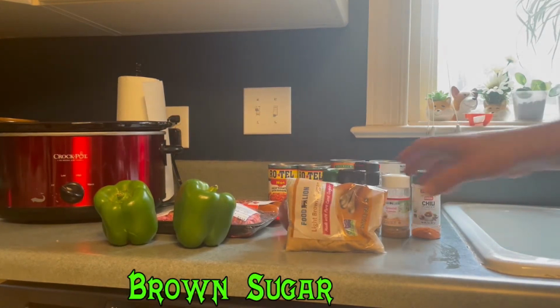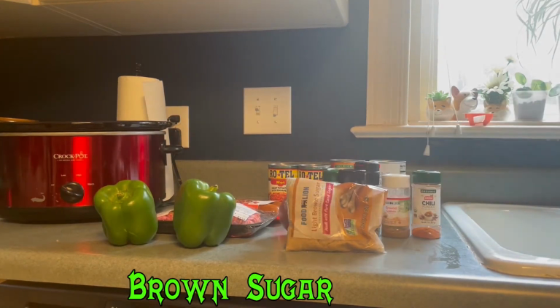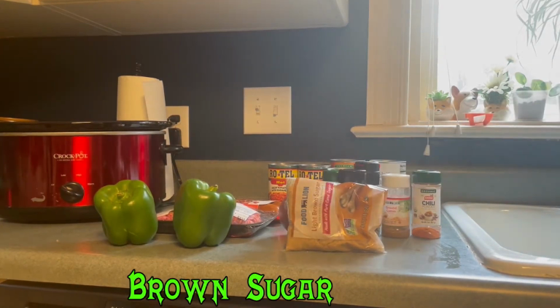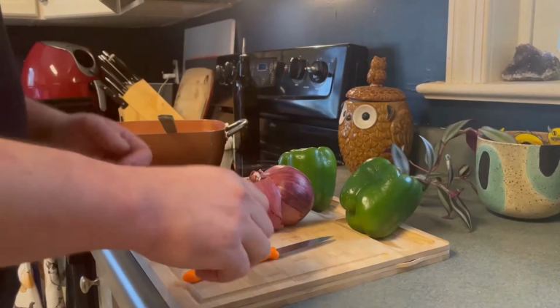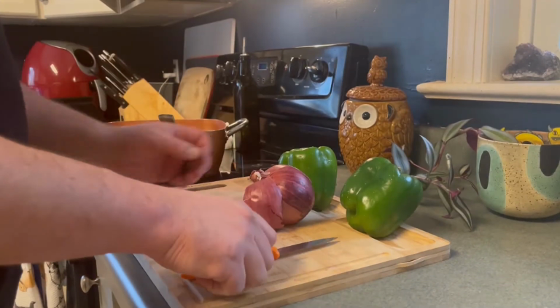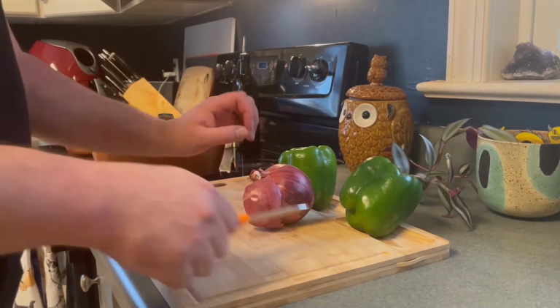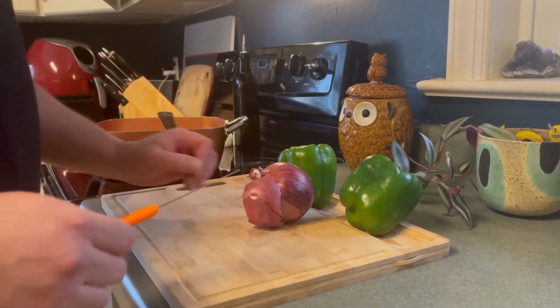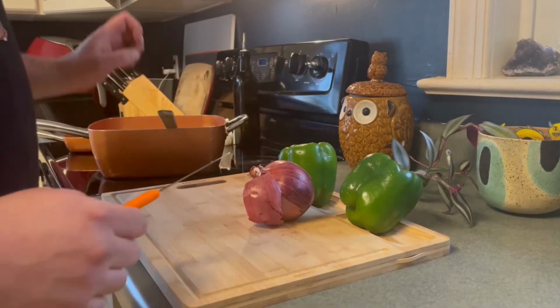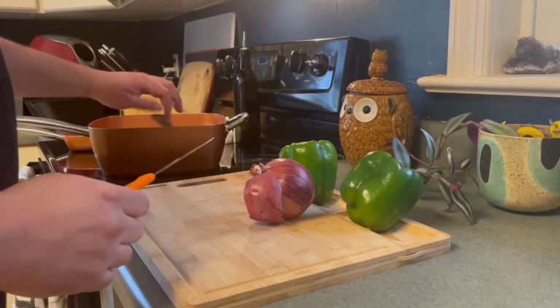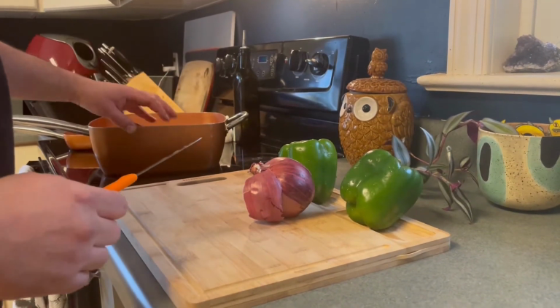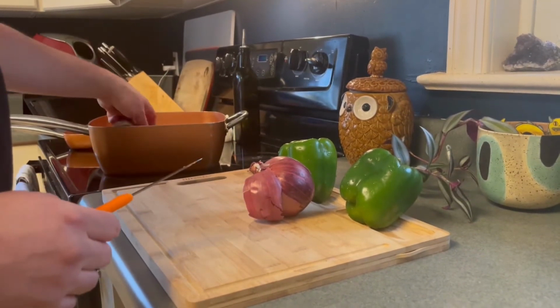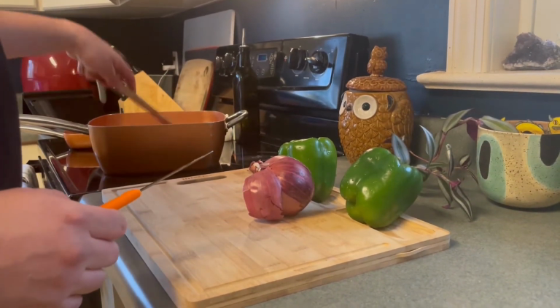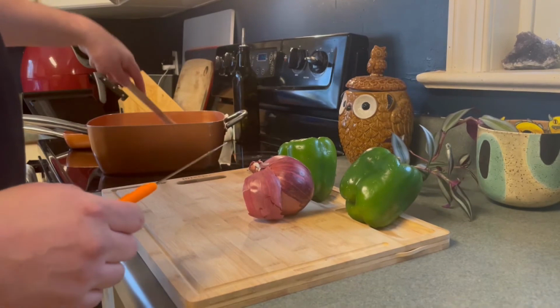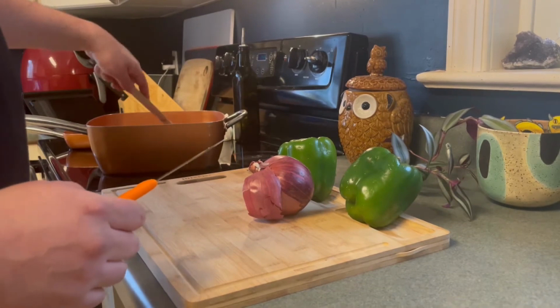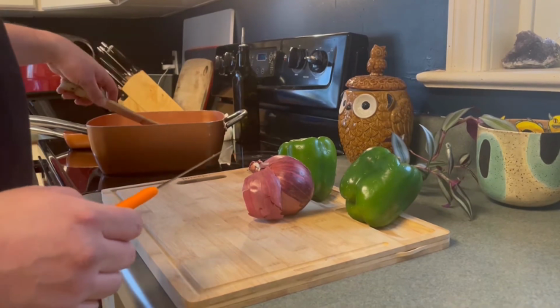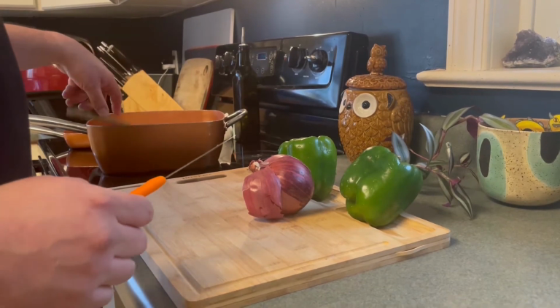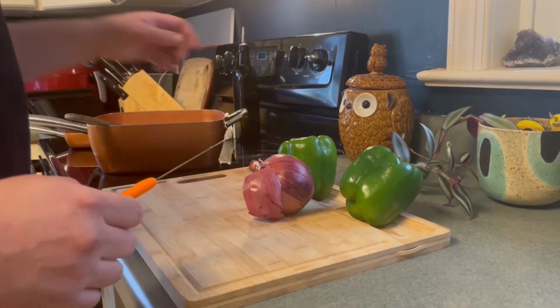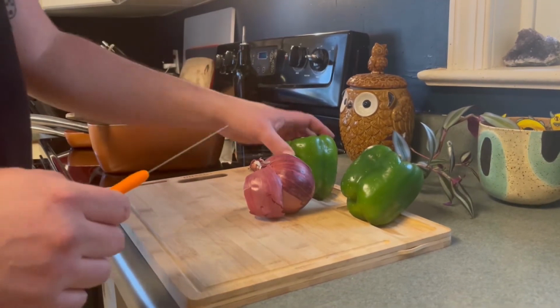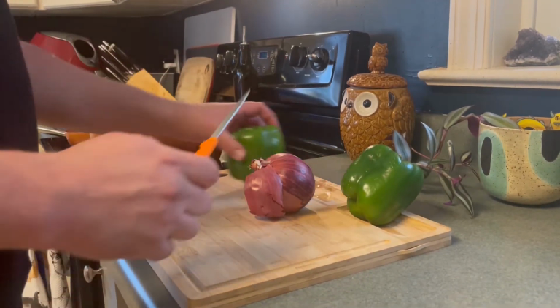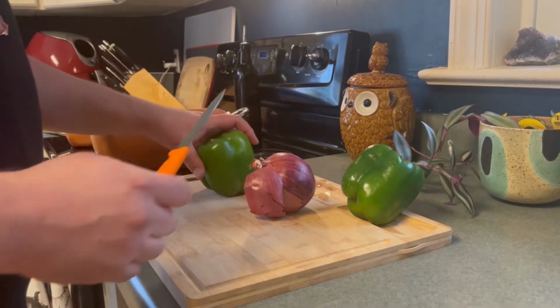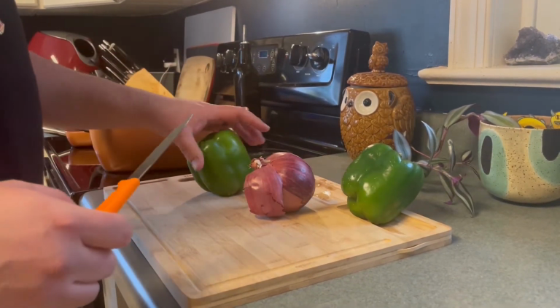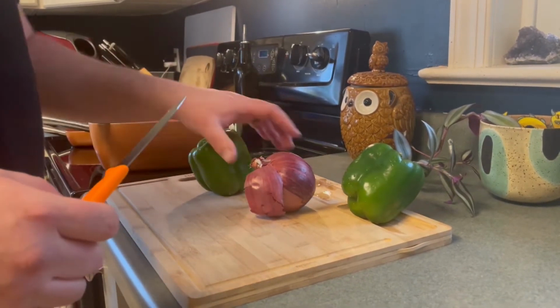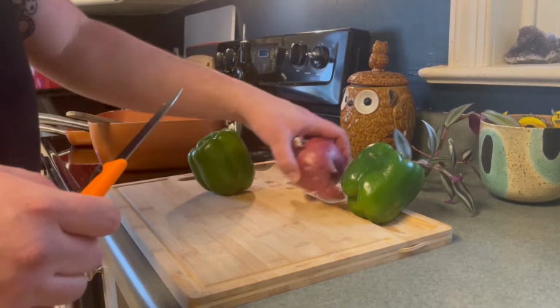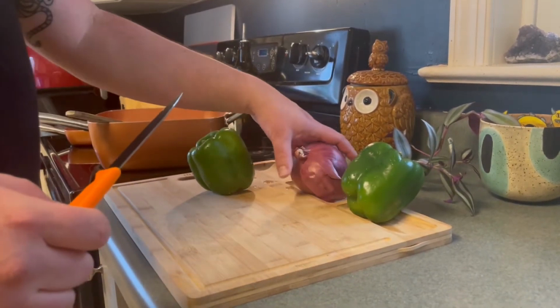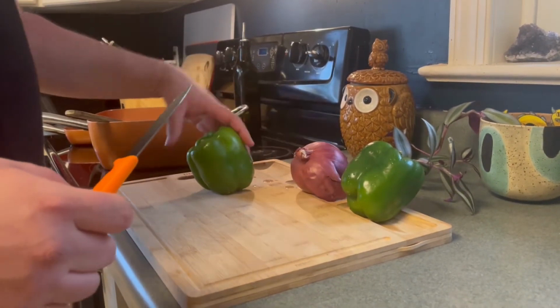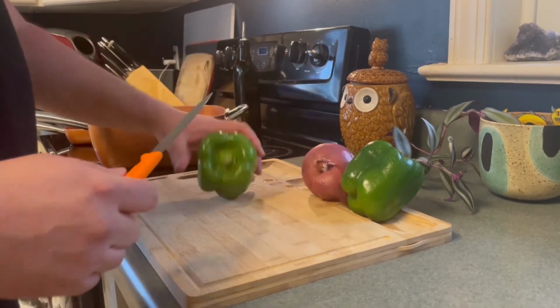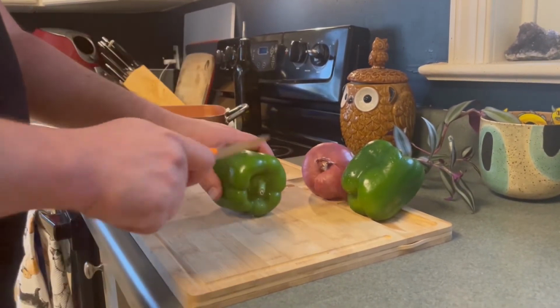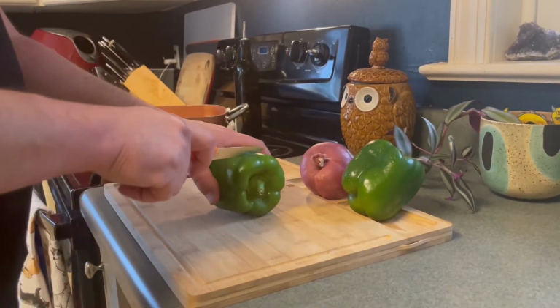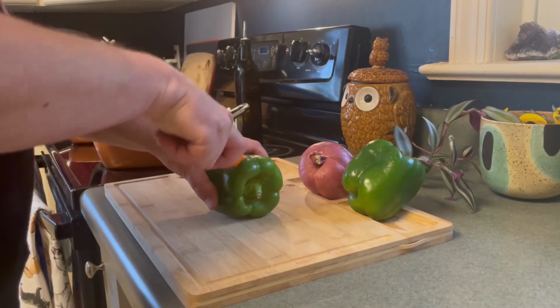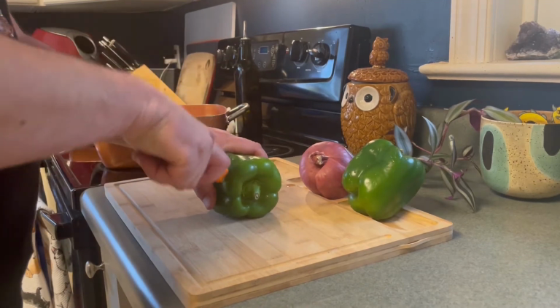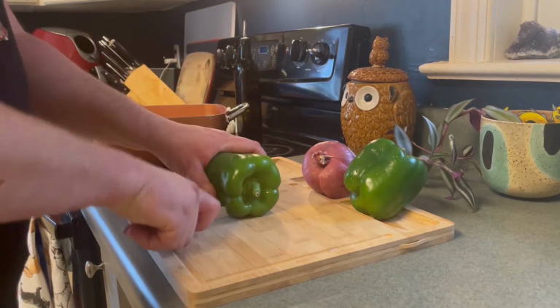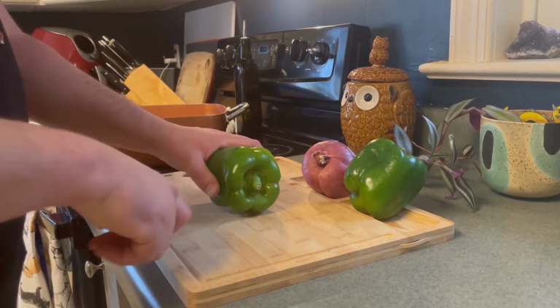Last but not least, my secret ingredient: brown sugar. Okay, first things first — we've got our hamburger in the pan, we're going to brown it, and we need to start cutting up these vegetables.